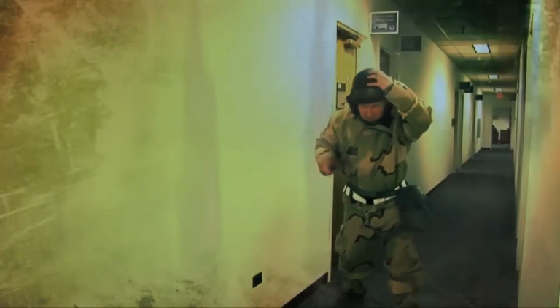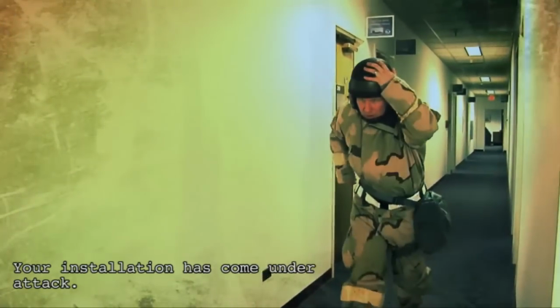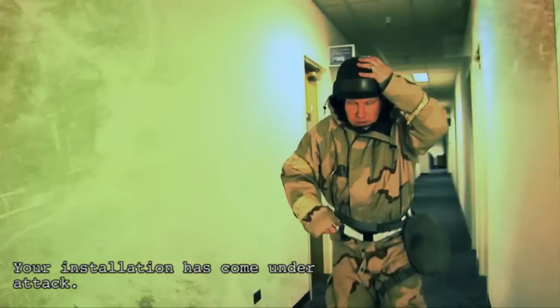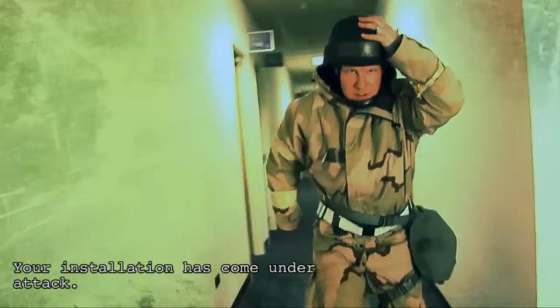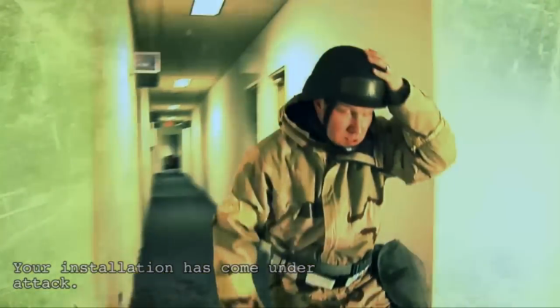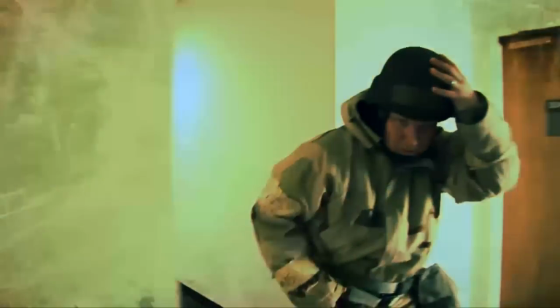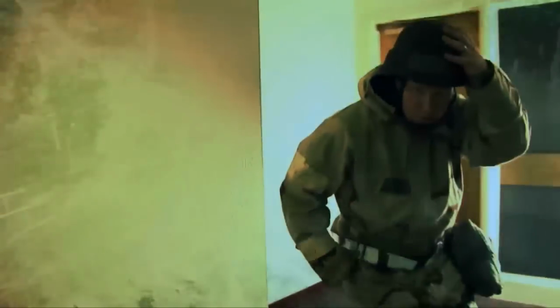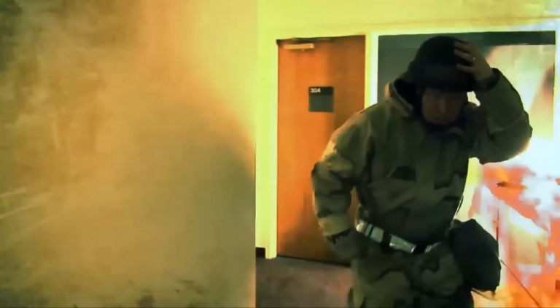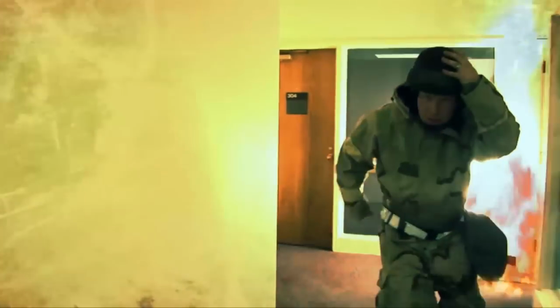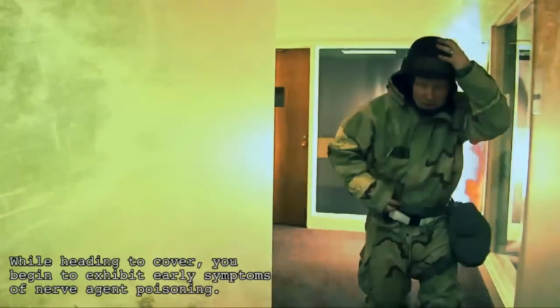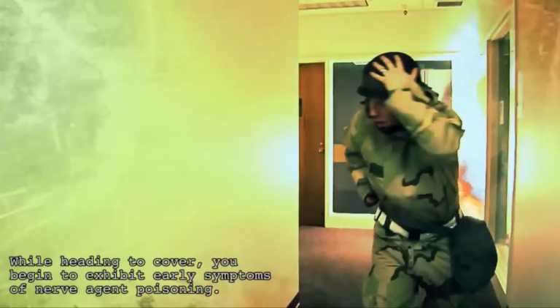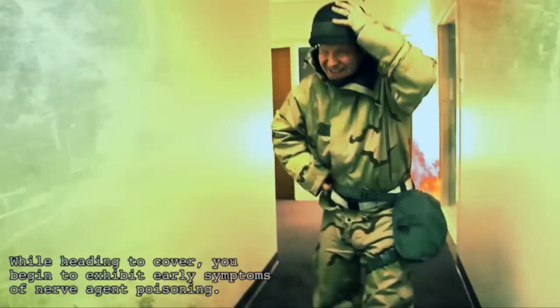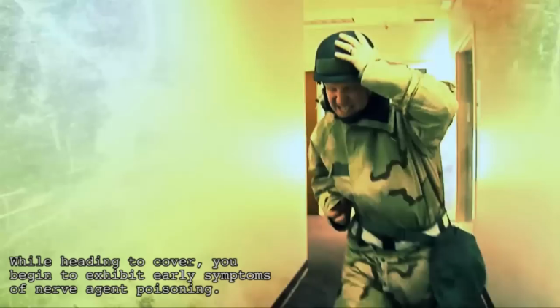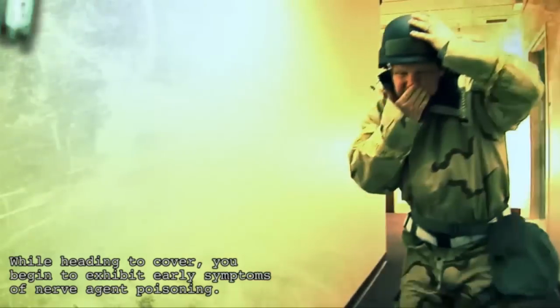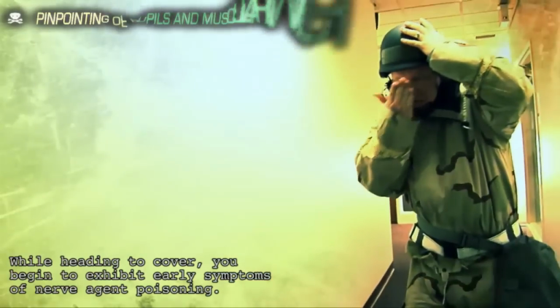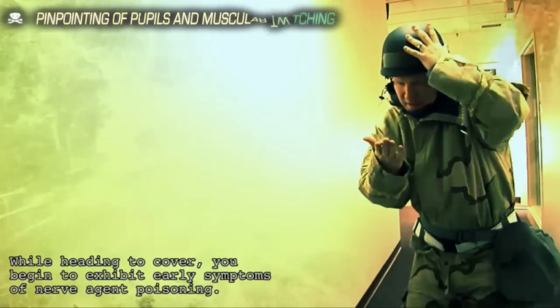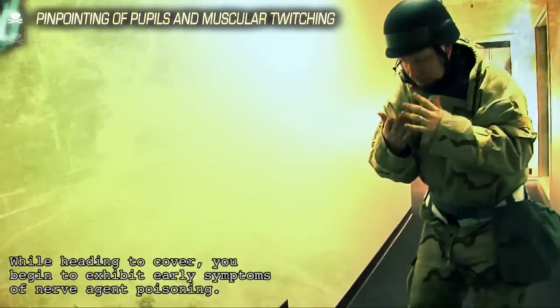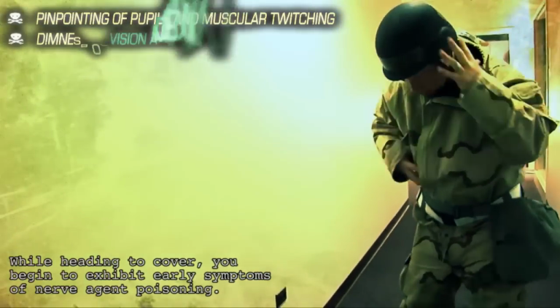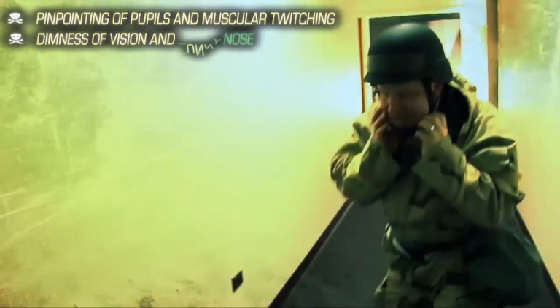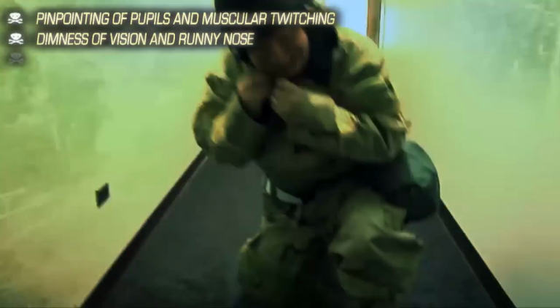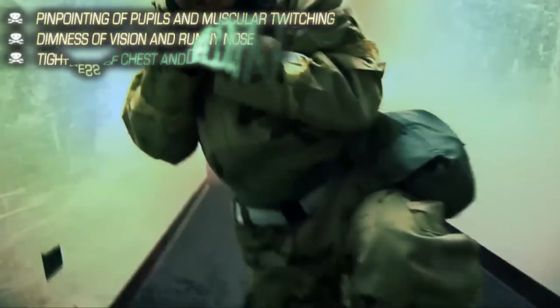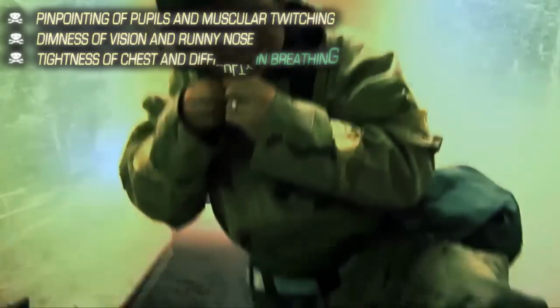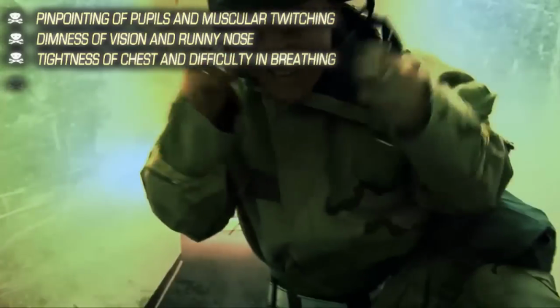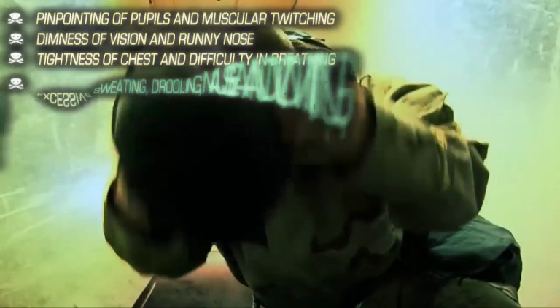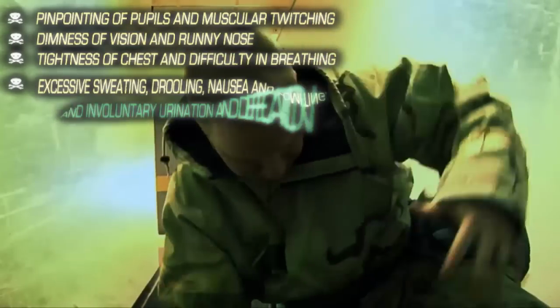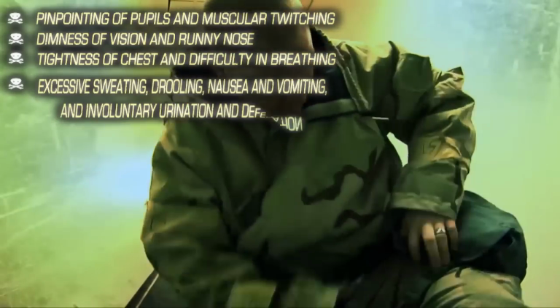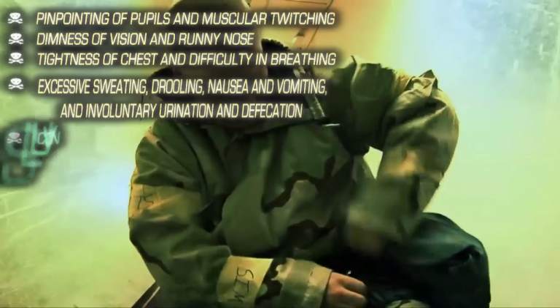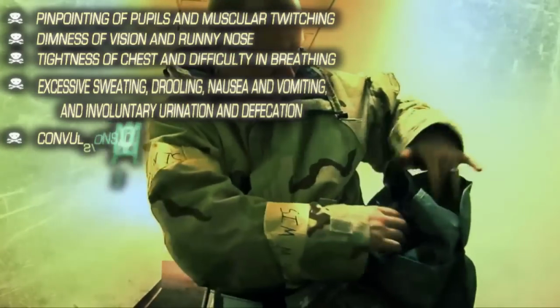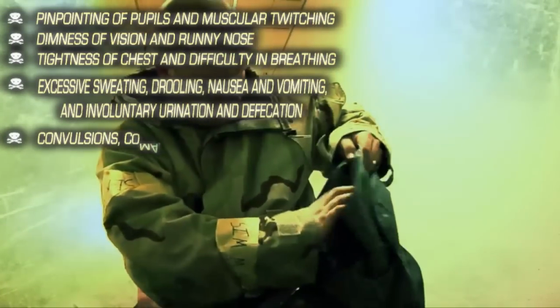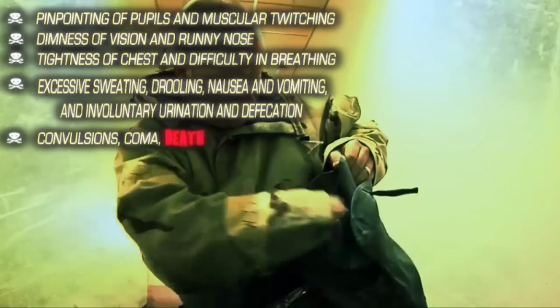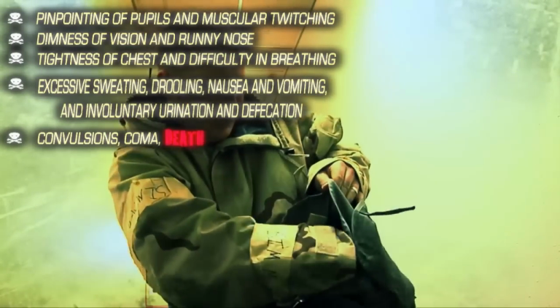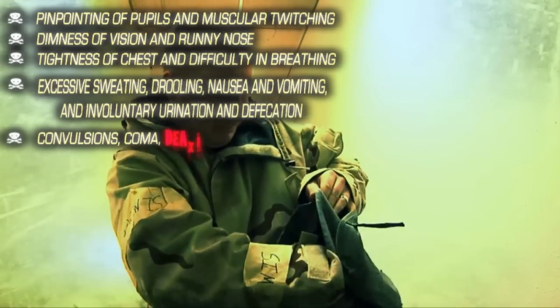Your installation has come under attack. While heading to cover, you begin to exhibit early symptoms of nerve agent poisoning. You immediately don your protective mask, but it's too late. You must administer self-aid.